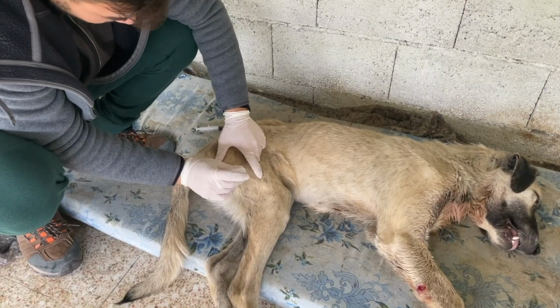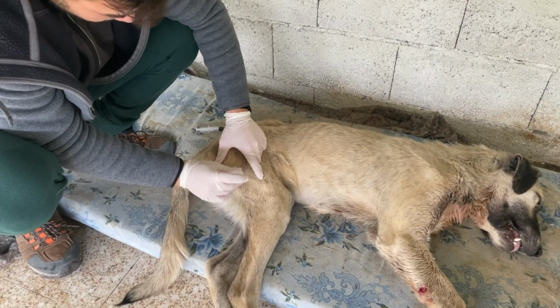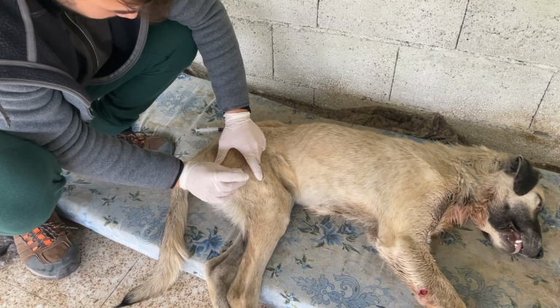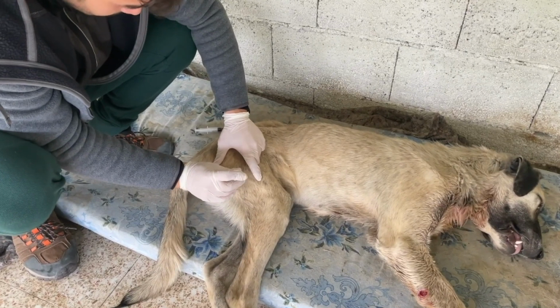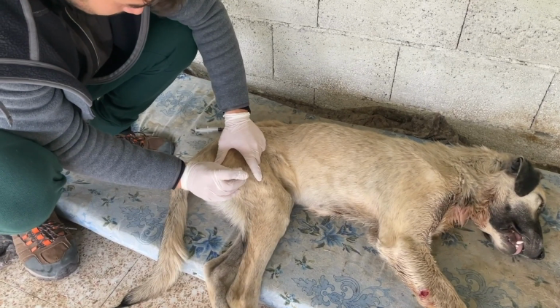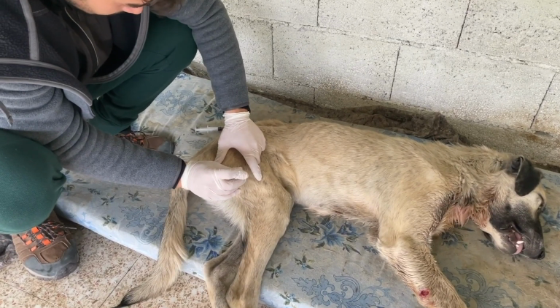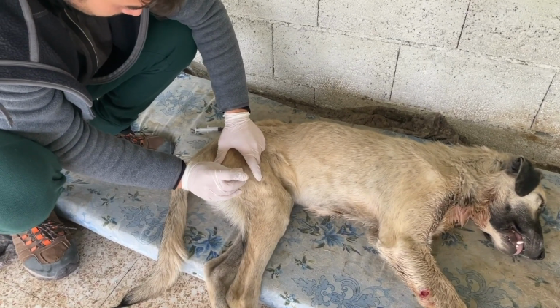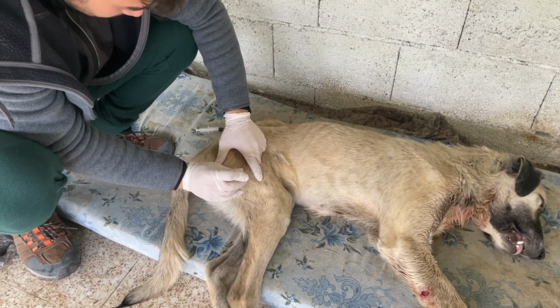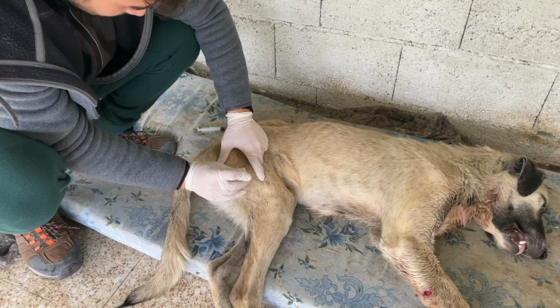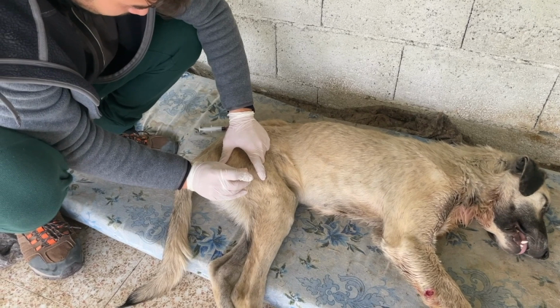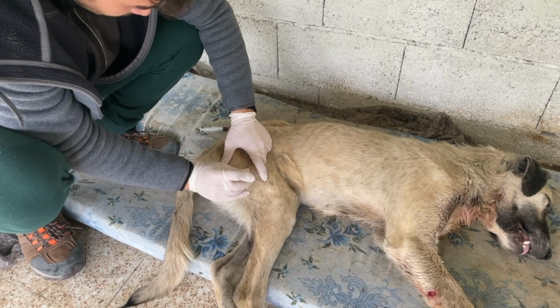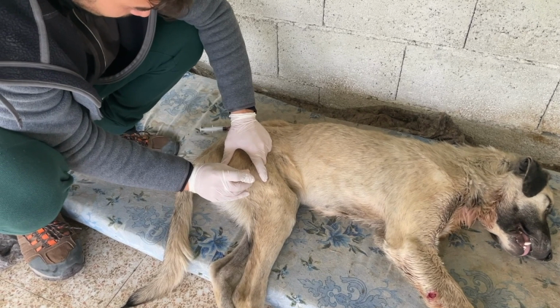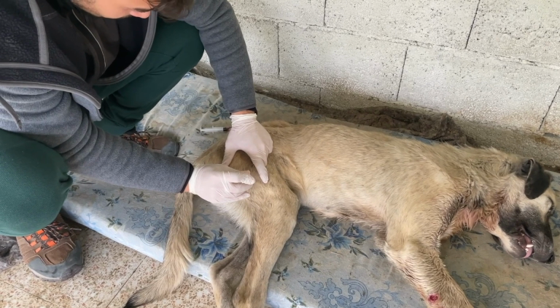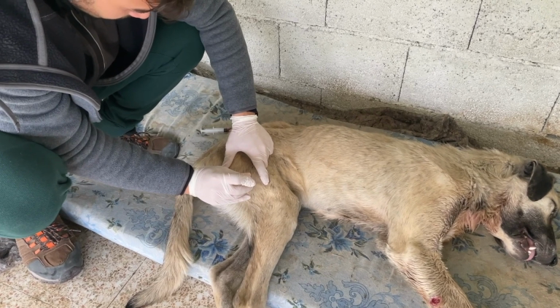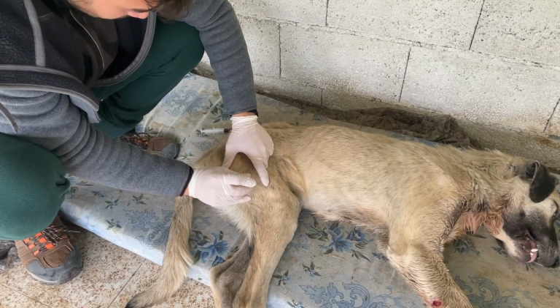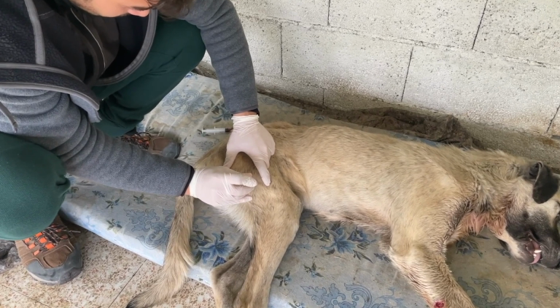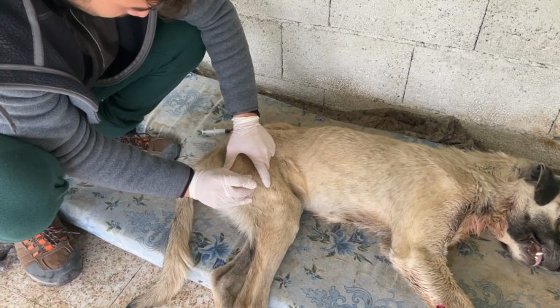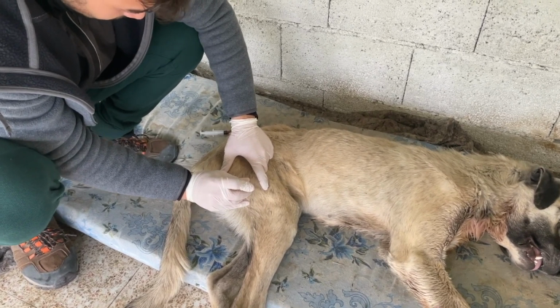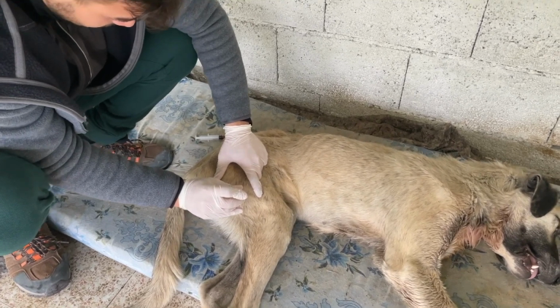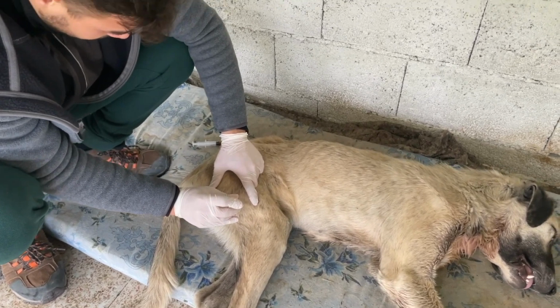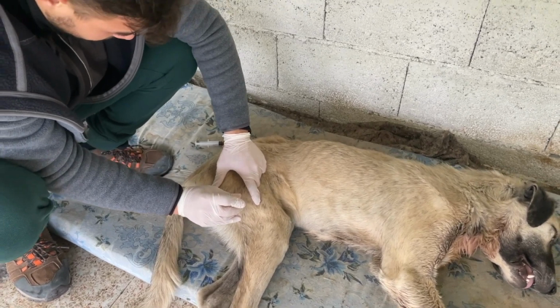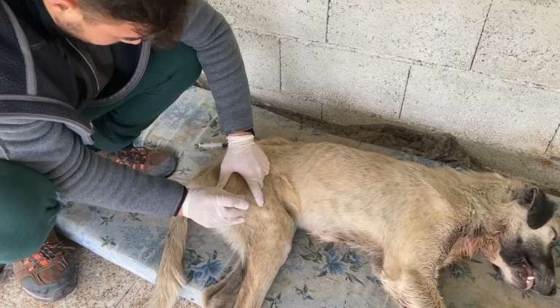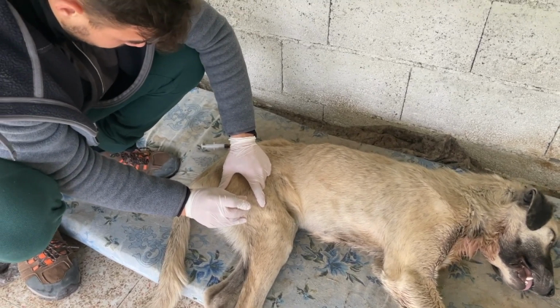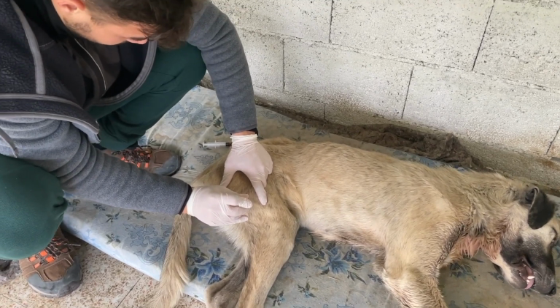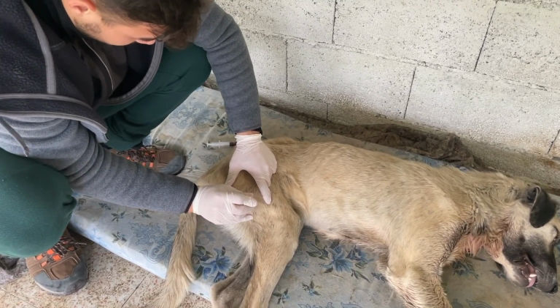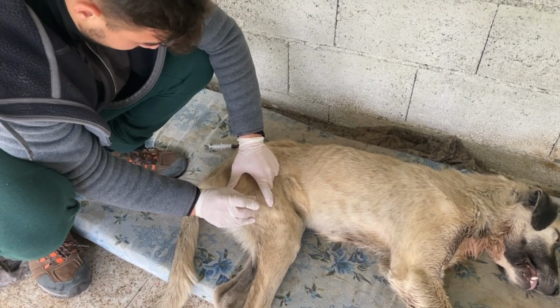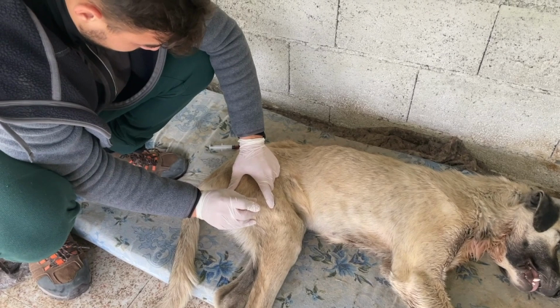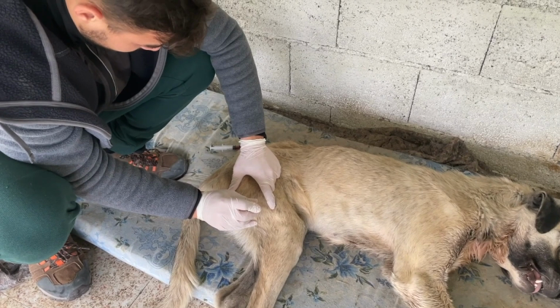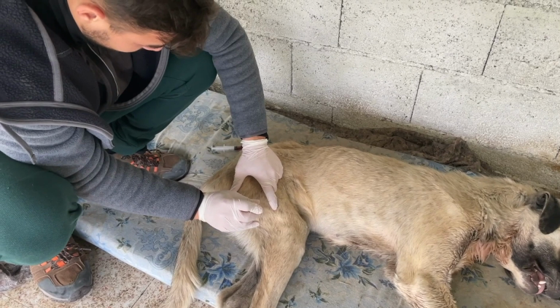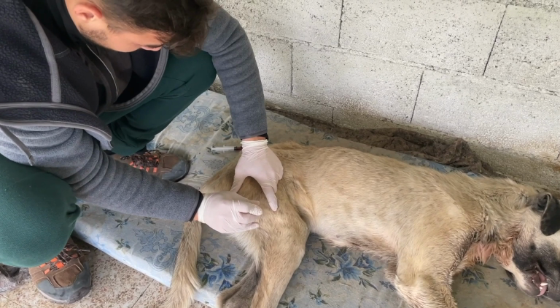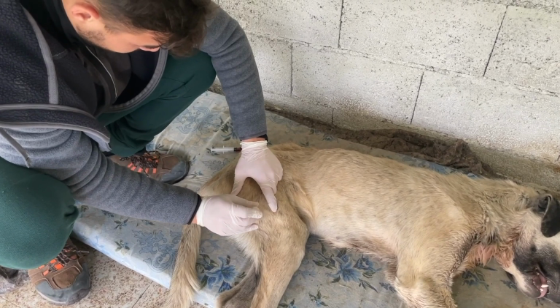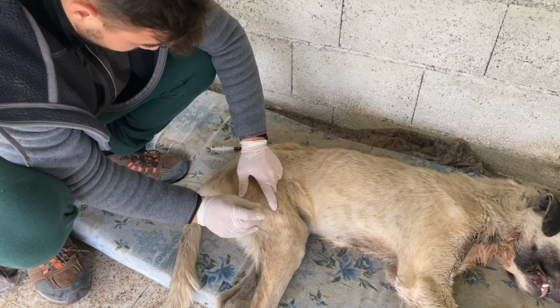All right, so first treatment done — we'll do what we have to do and let's see how this guy goes. We'll do the vet pound if we have to.